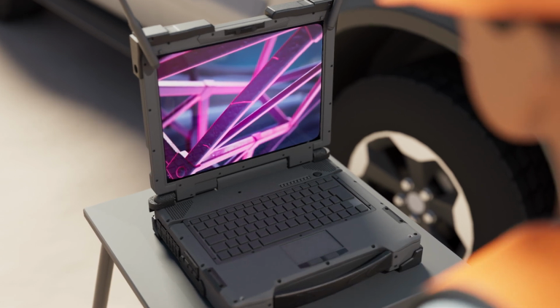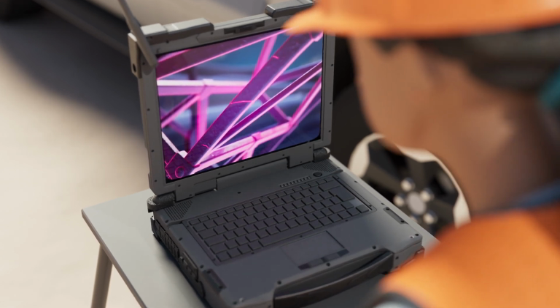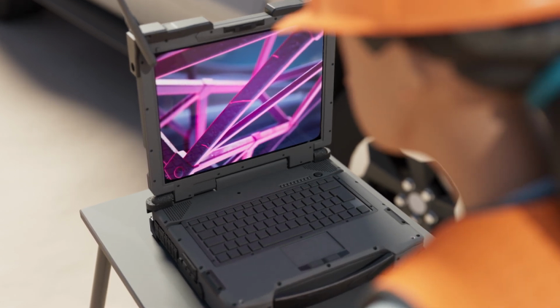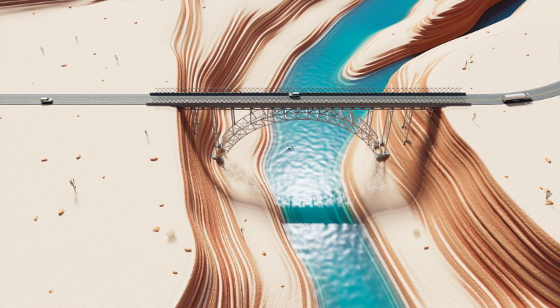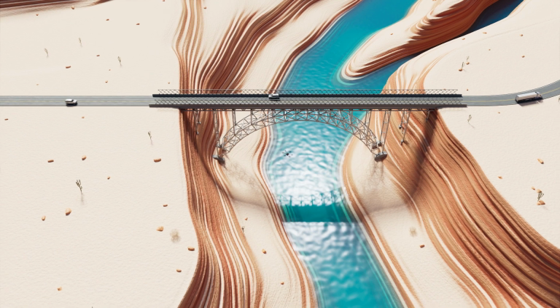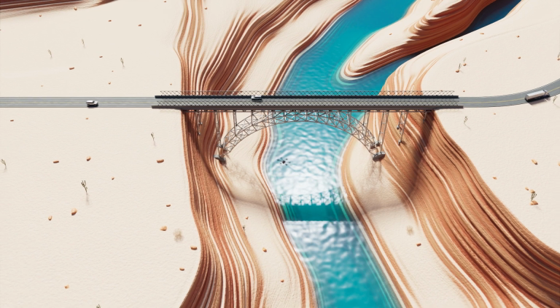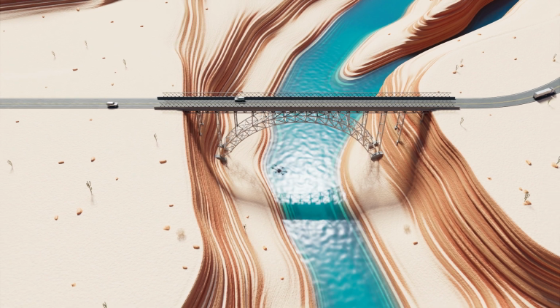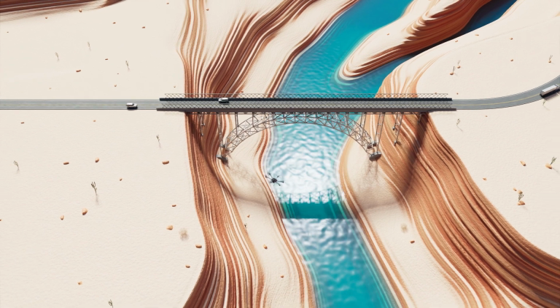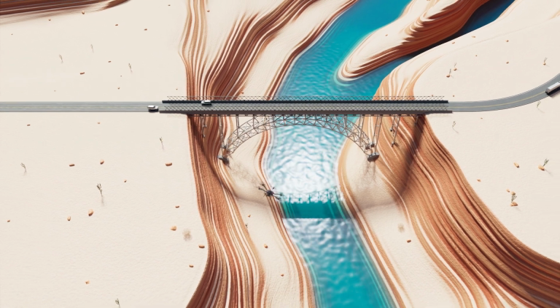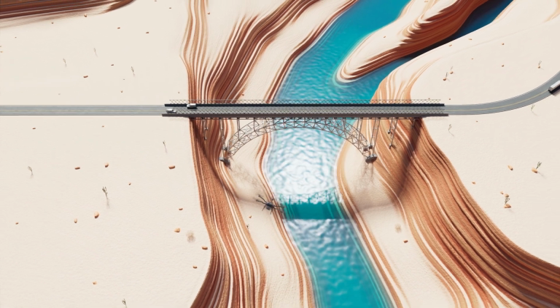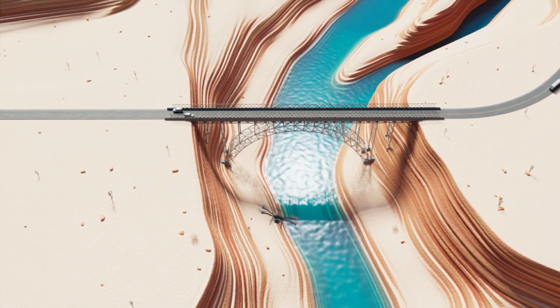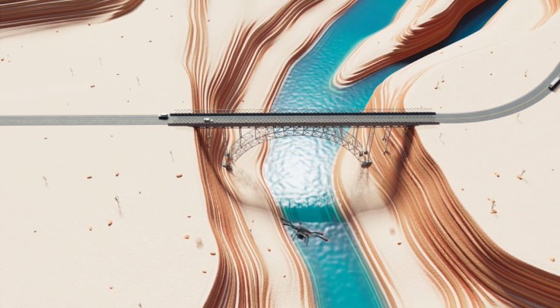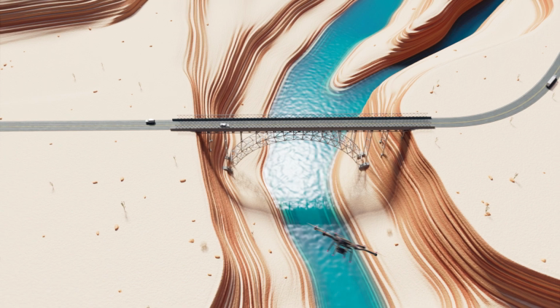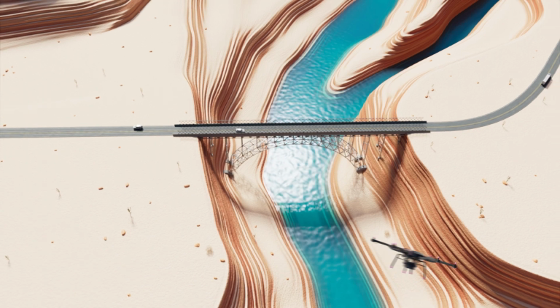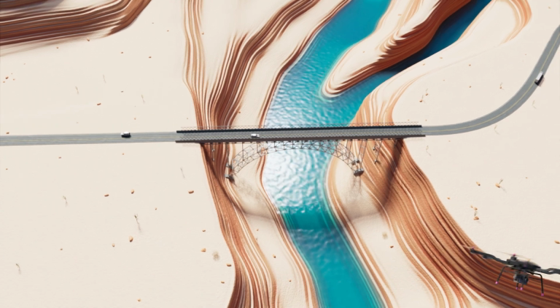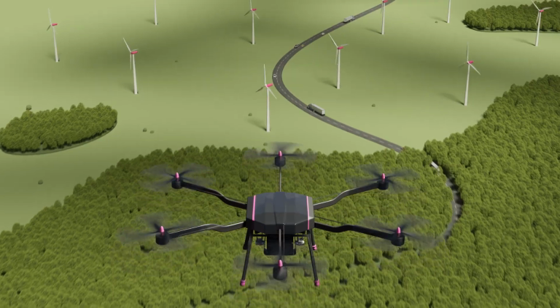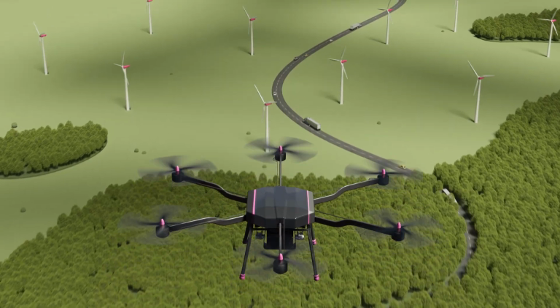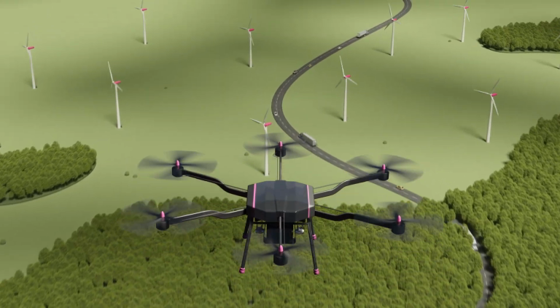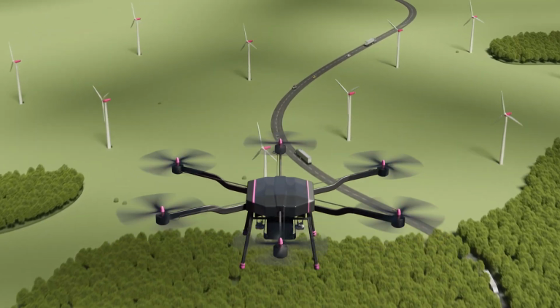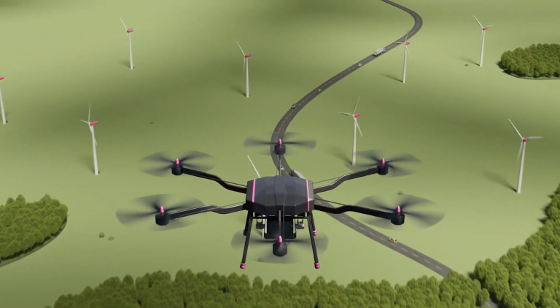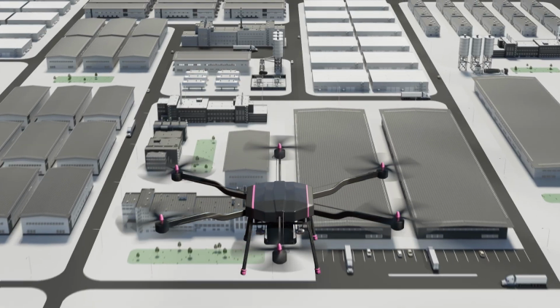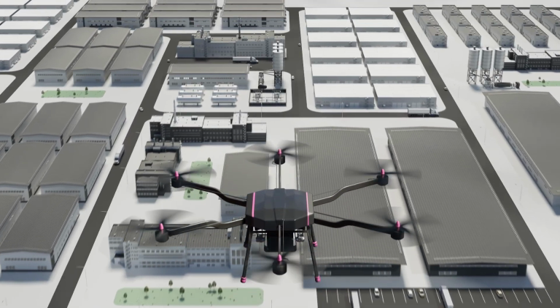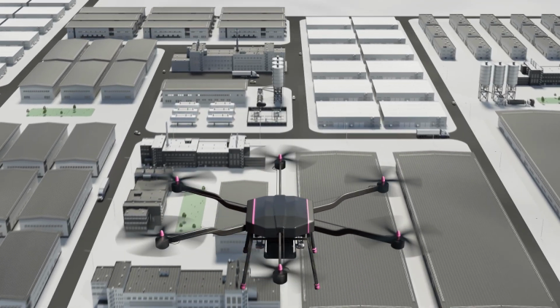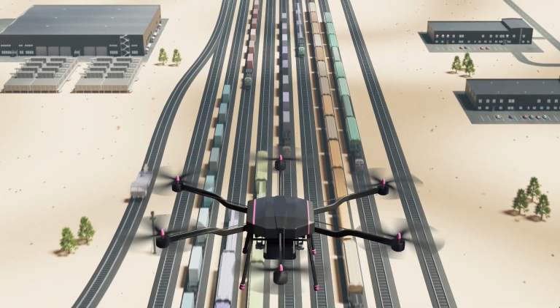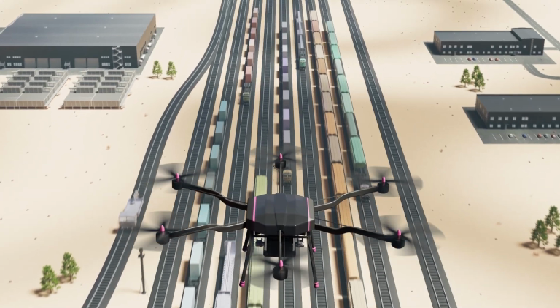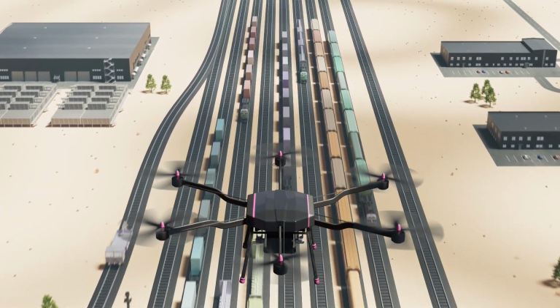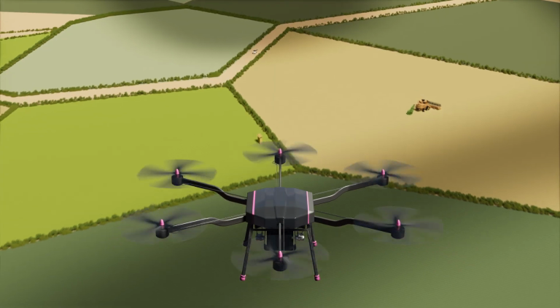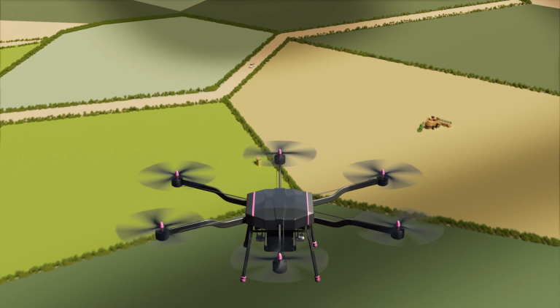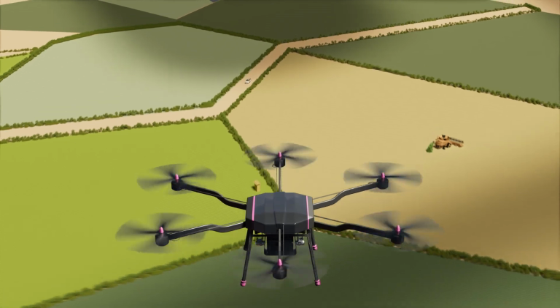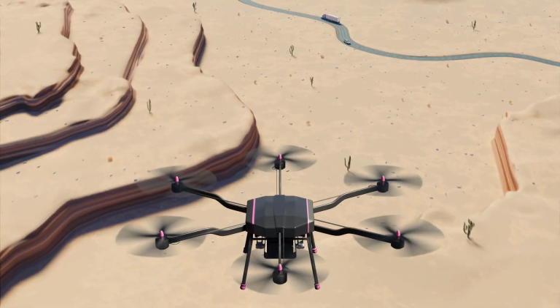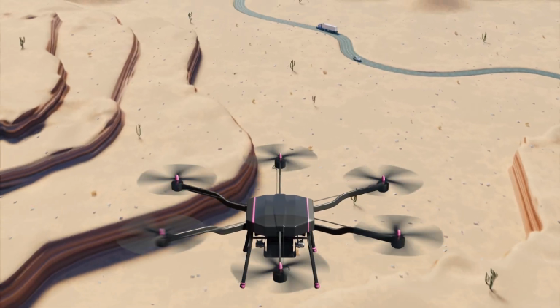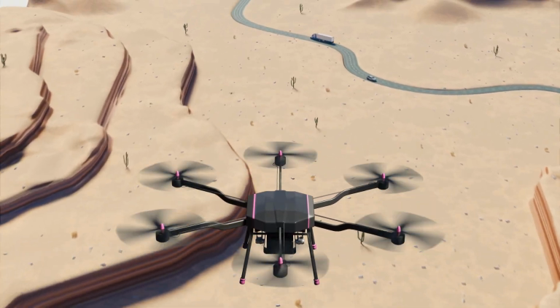Plus, as soon as one job is complete, the drone can be sent to the next site, inspecting utilities, factories, railroads, agriculture, and more.